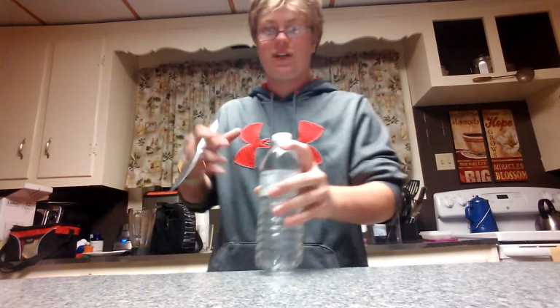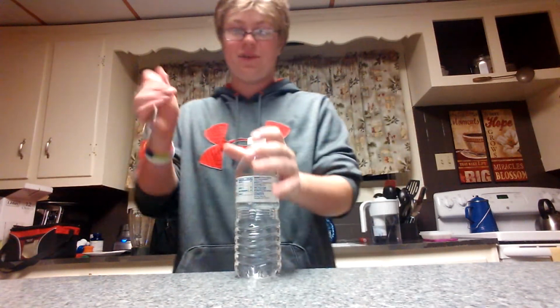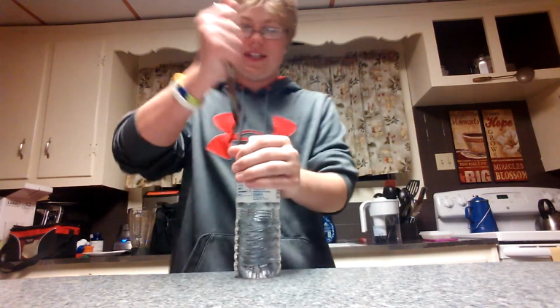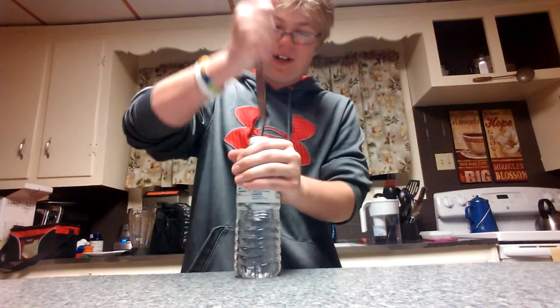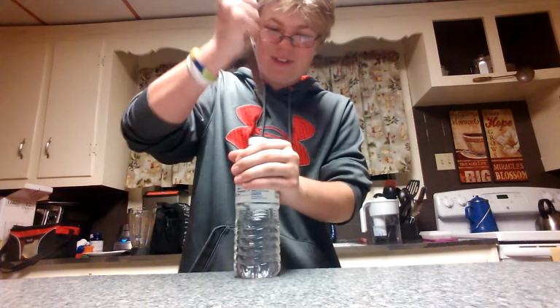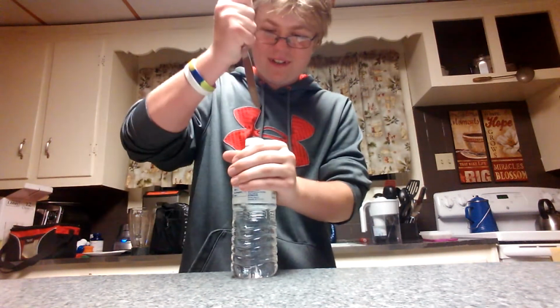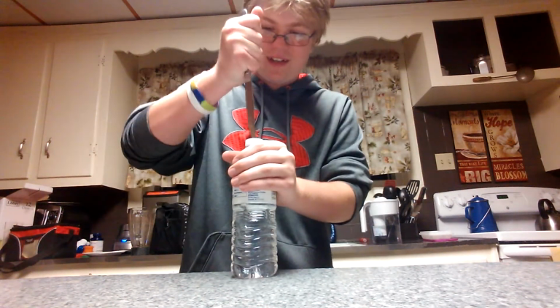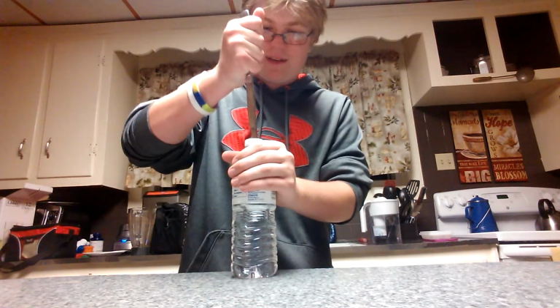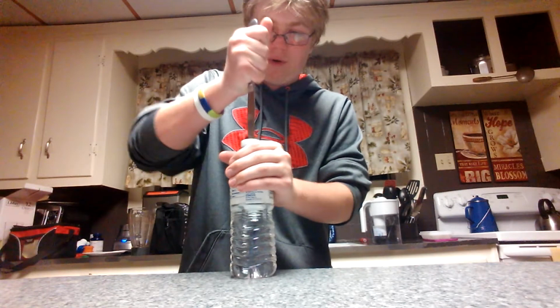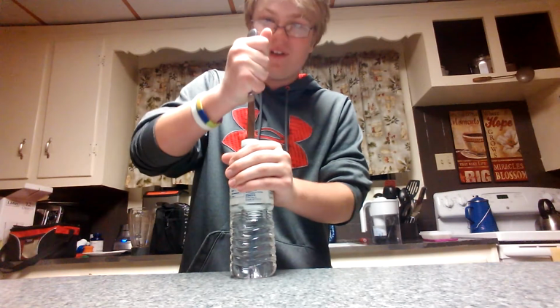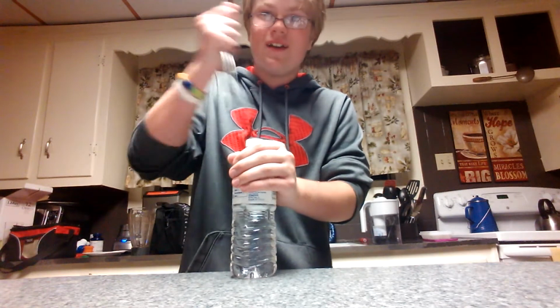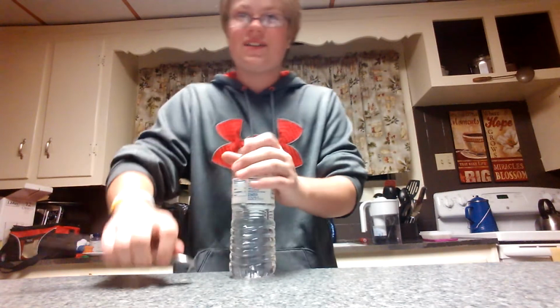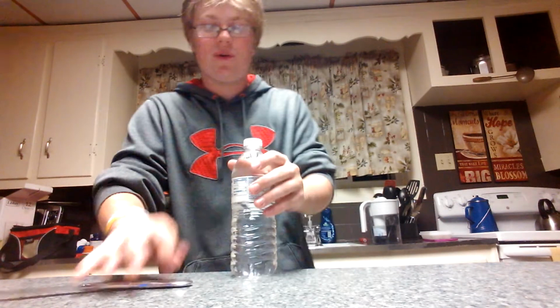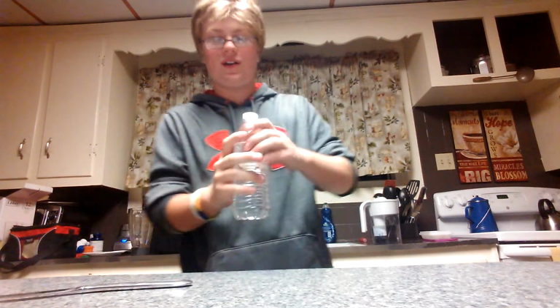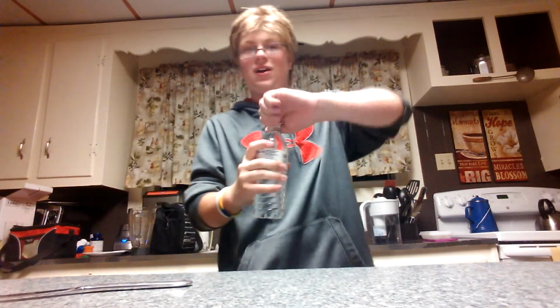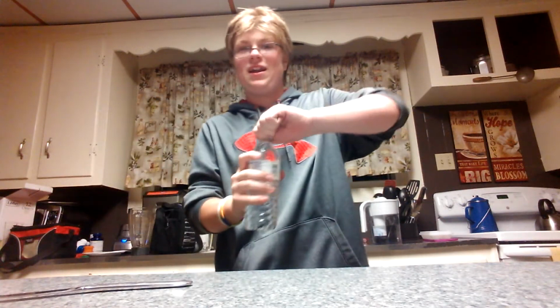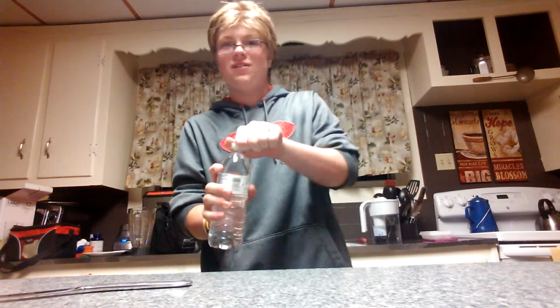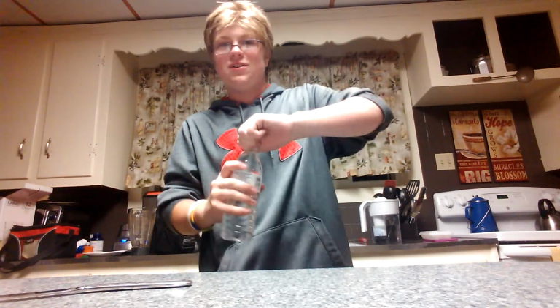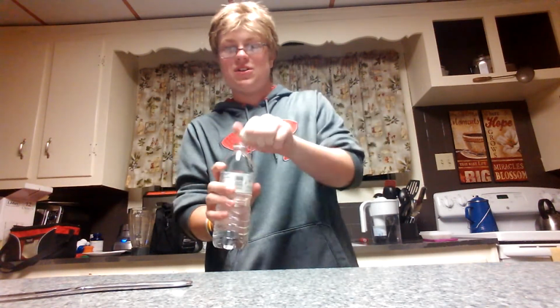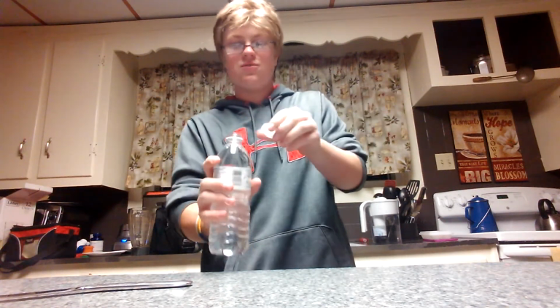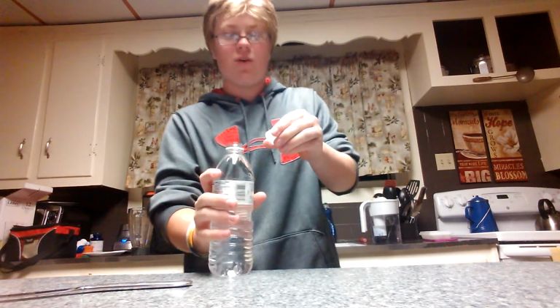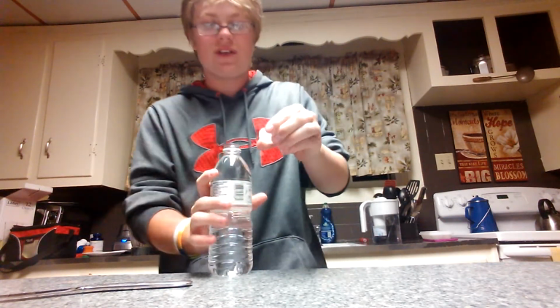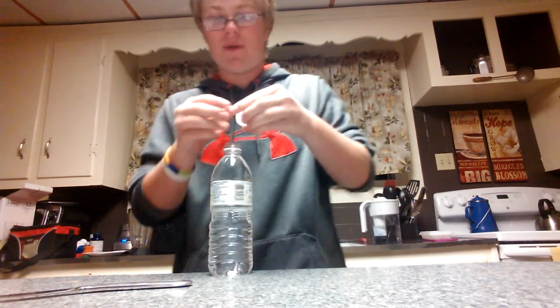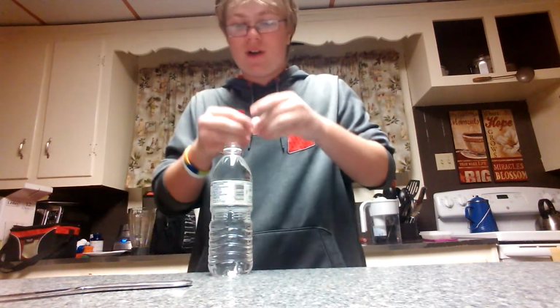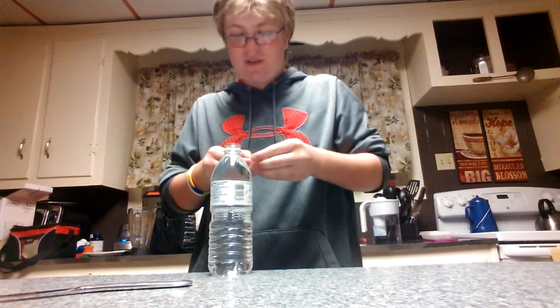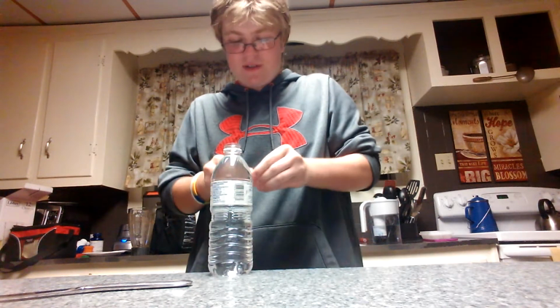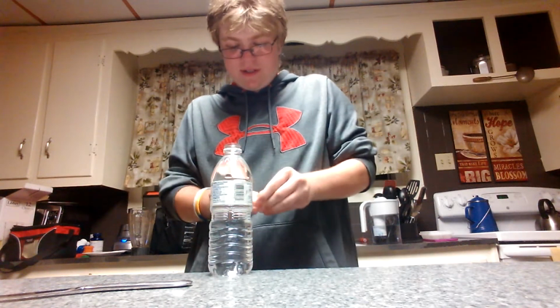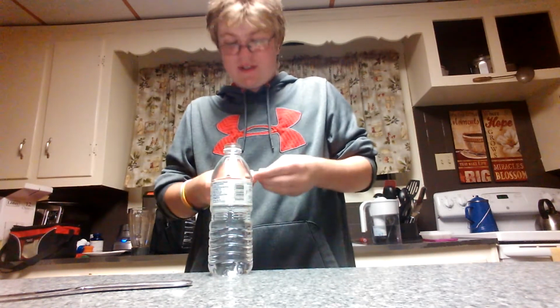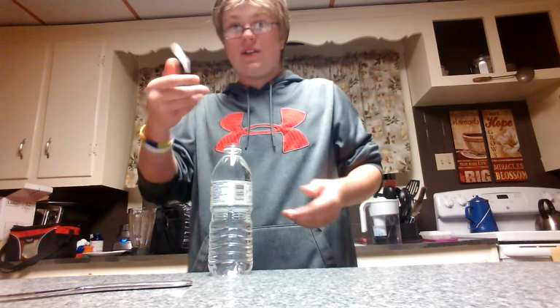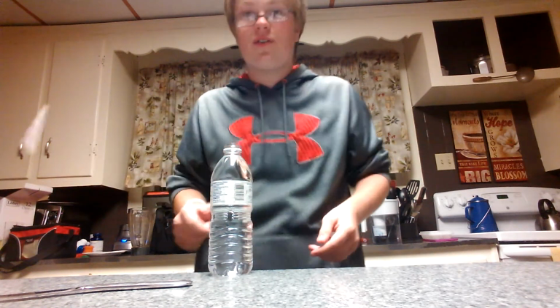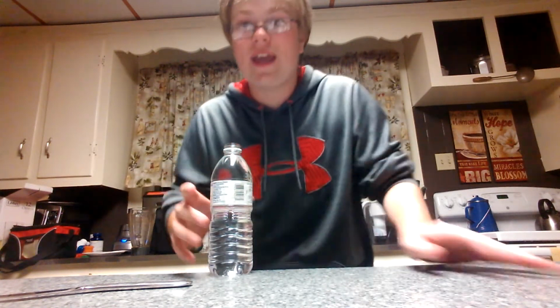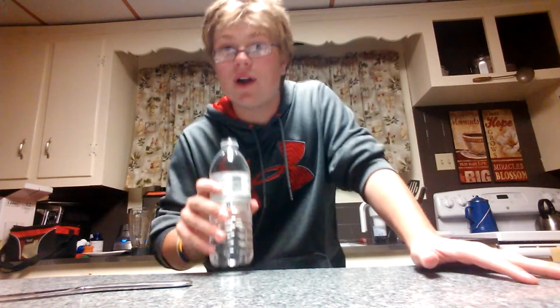Pretty simple — you take the butter knife and you put a hole in the top of the water. Now, what you do with the hole in the top of the water: you throw away the cap.